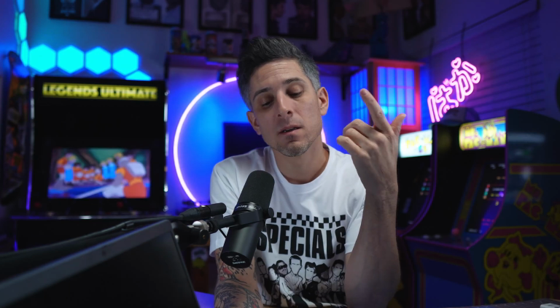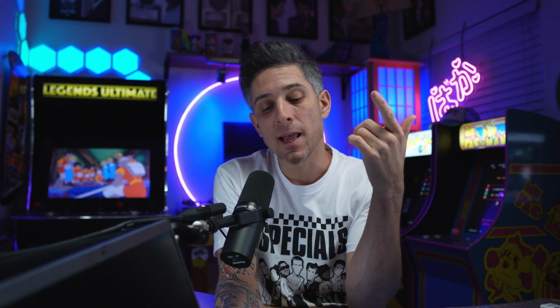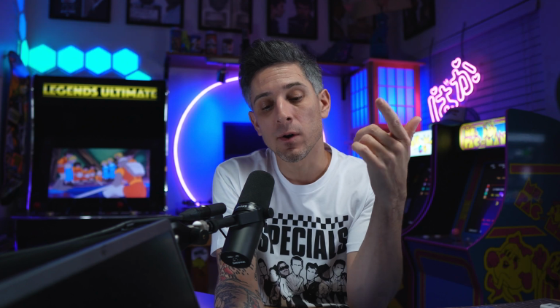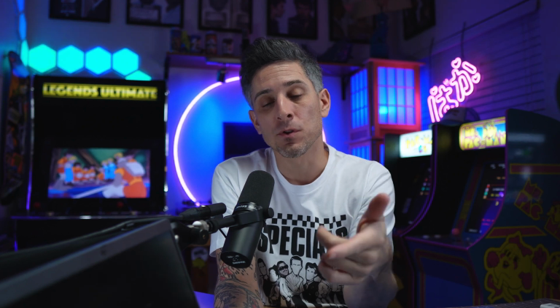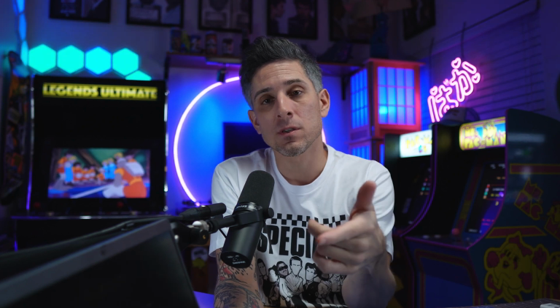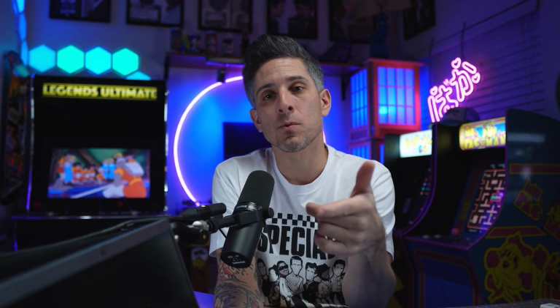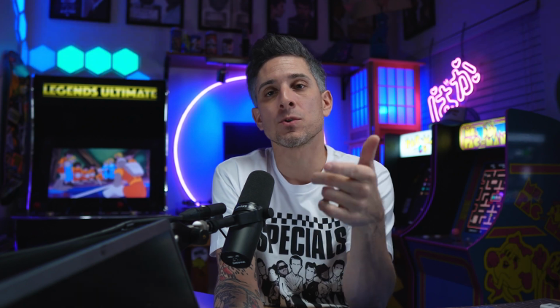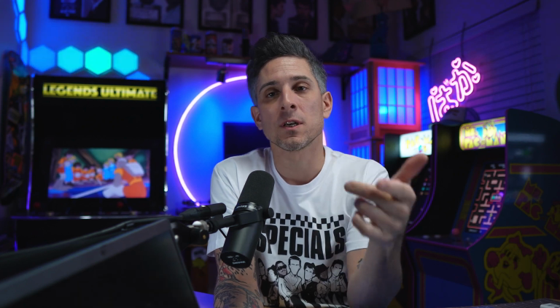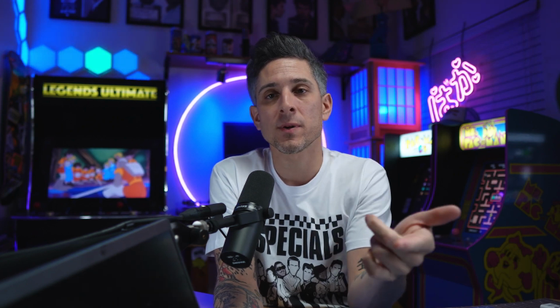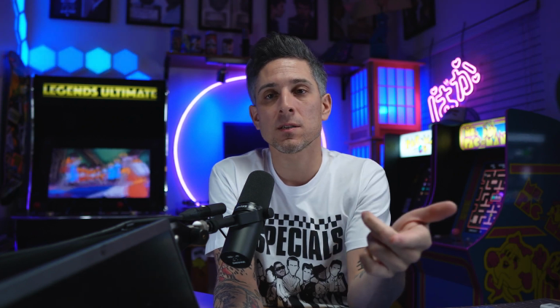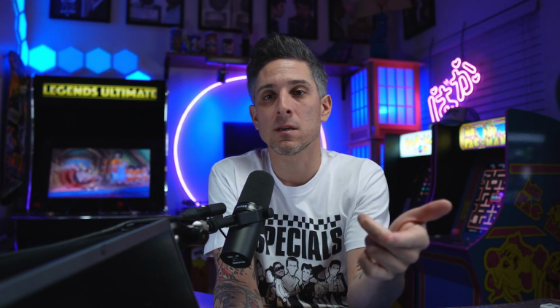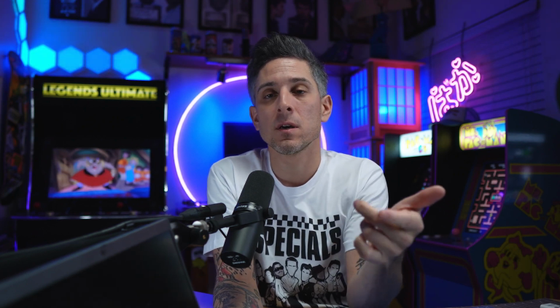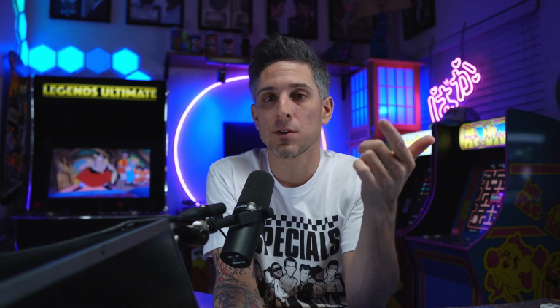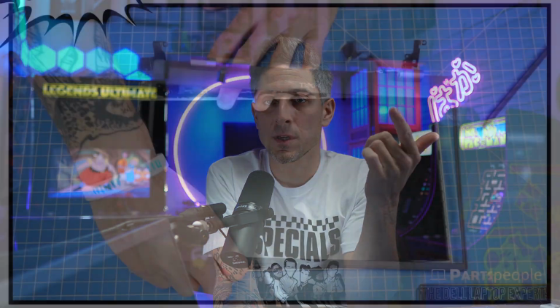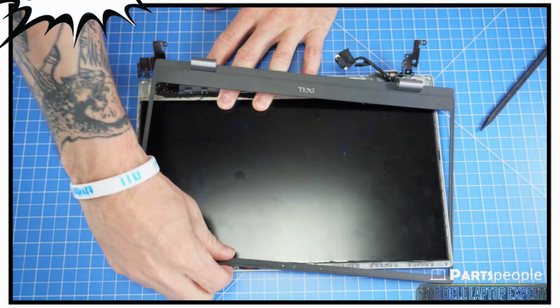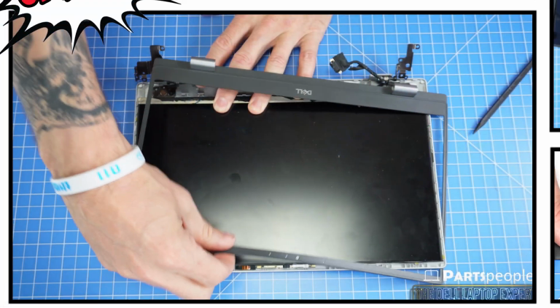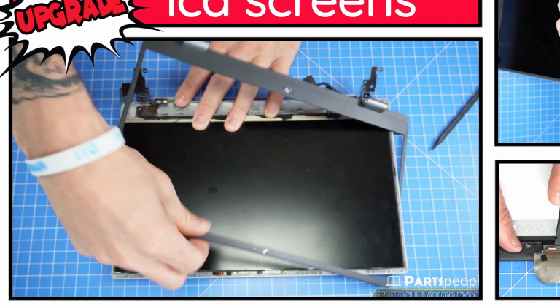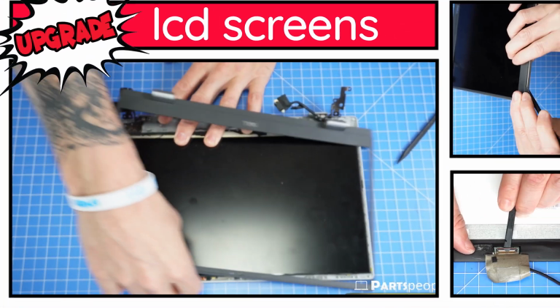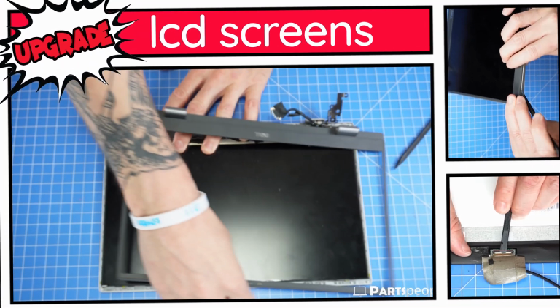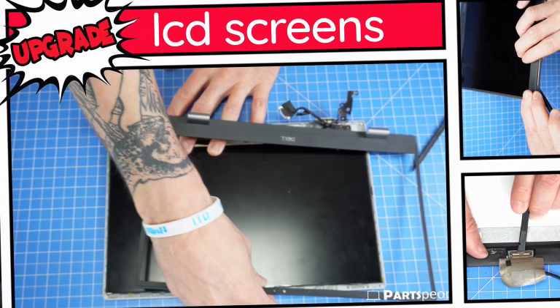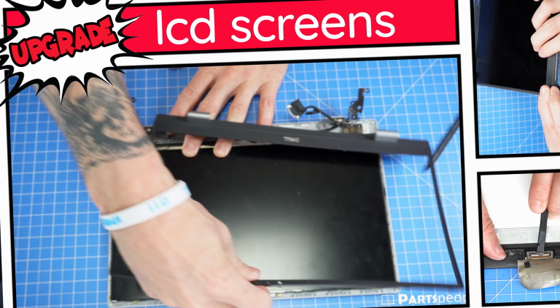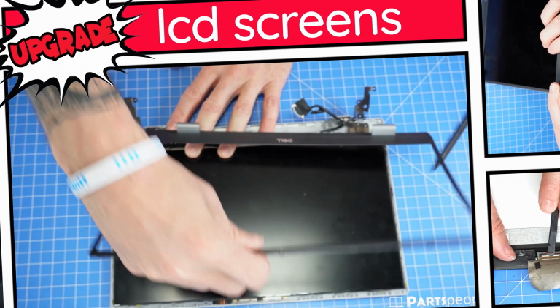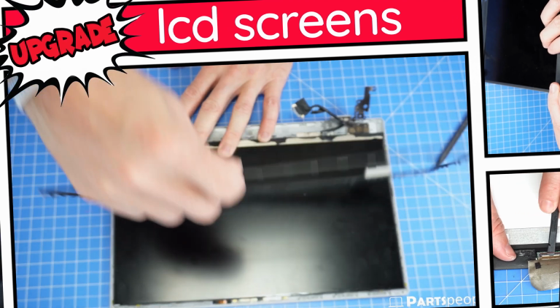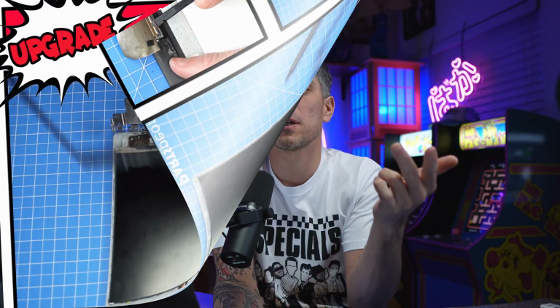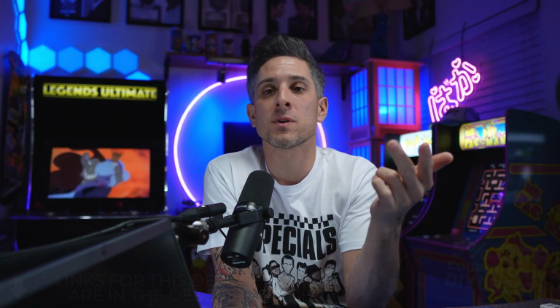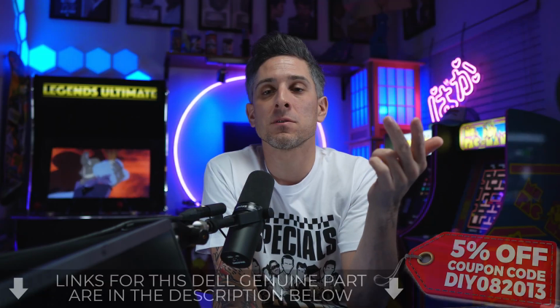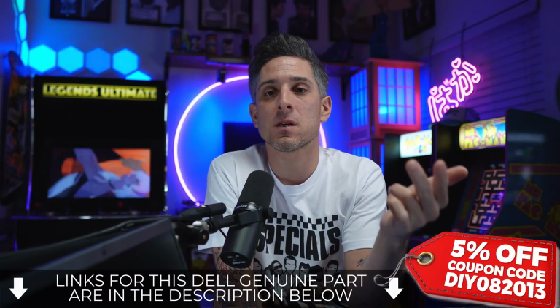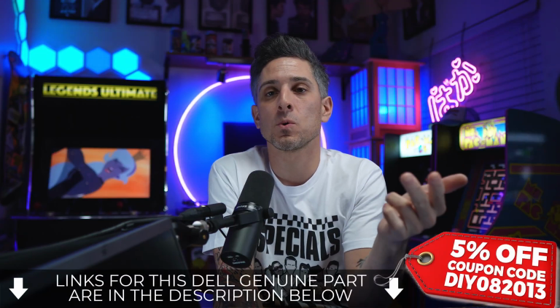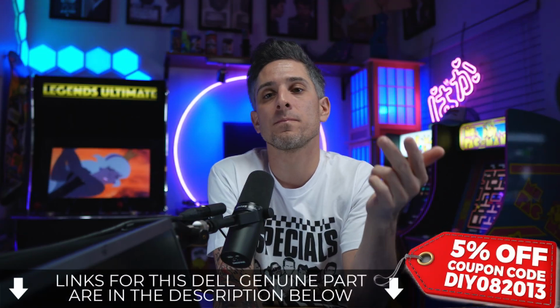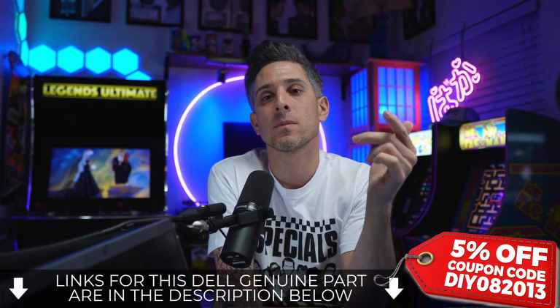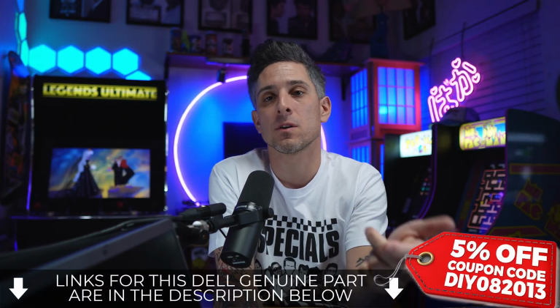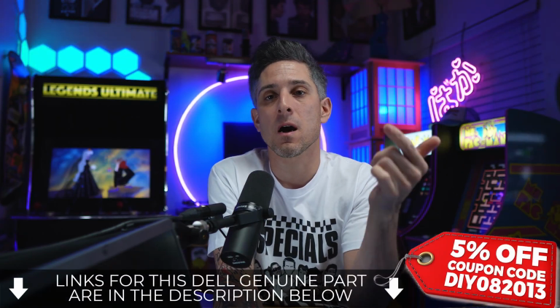If you're looking to upgrade to a touchscreen LCD, you'll need the touchscreen LCD as well as the compatible touchscreen LCD cable. Here's how.